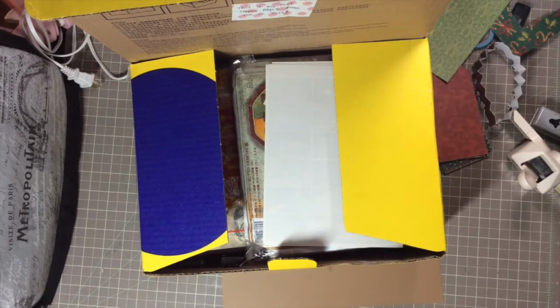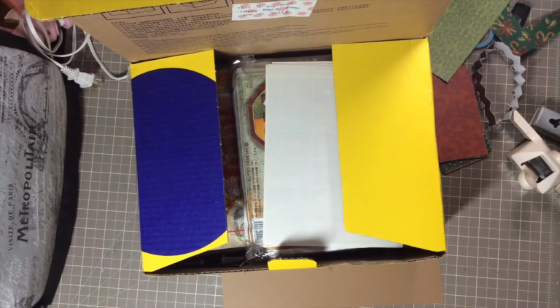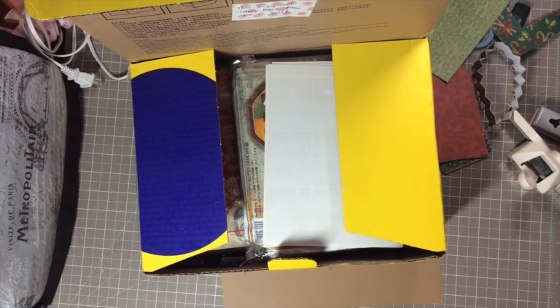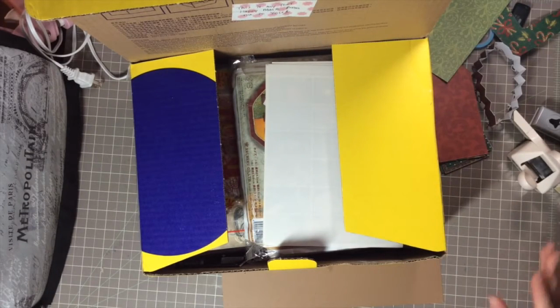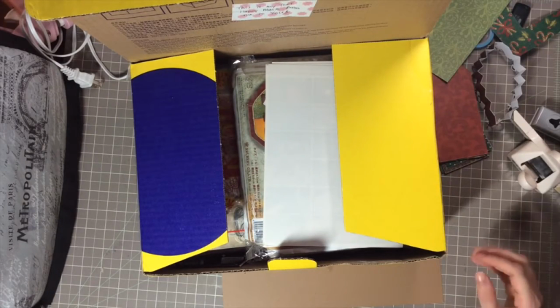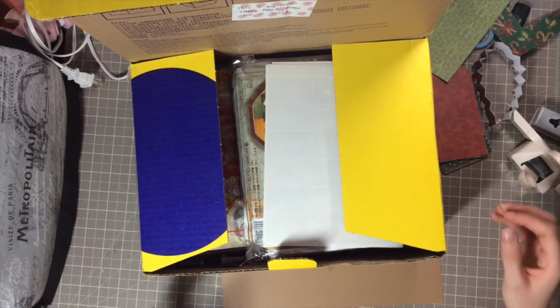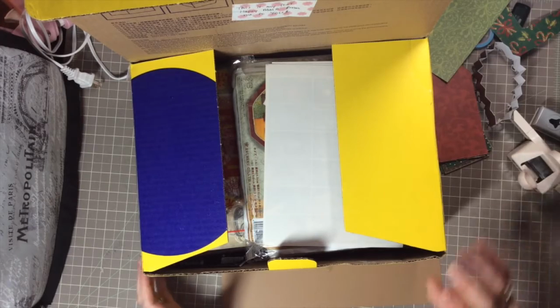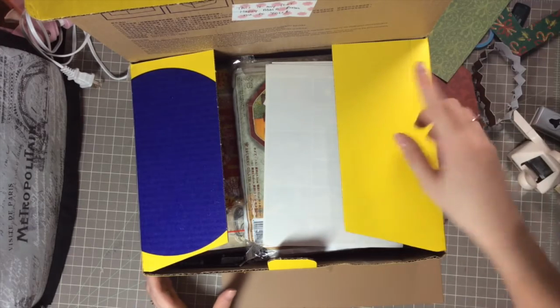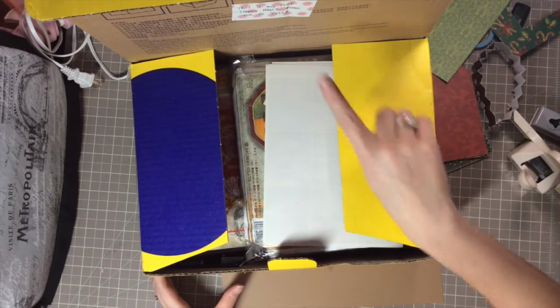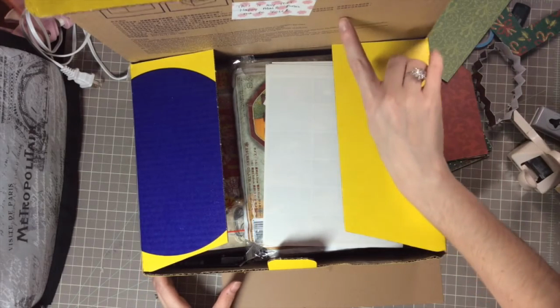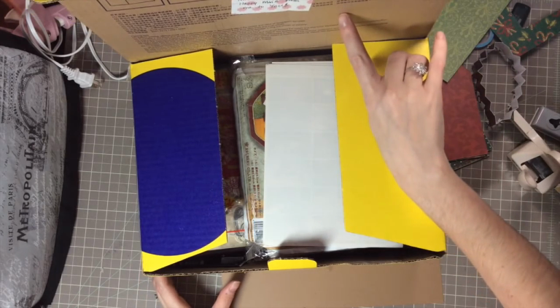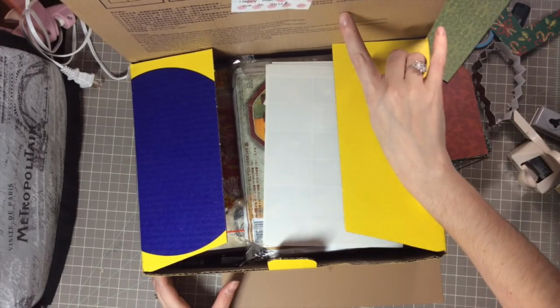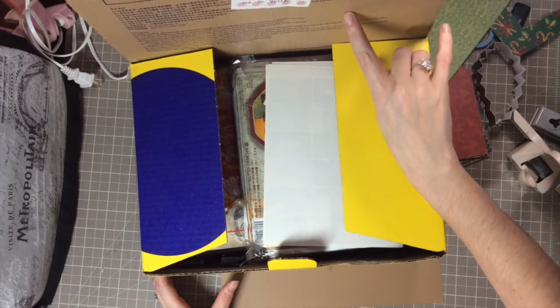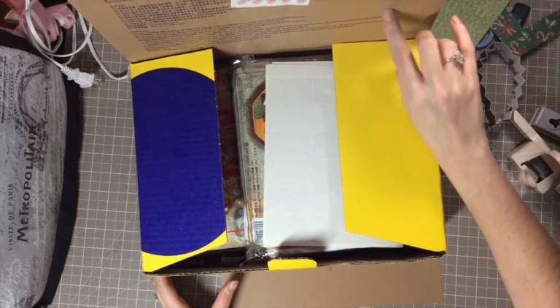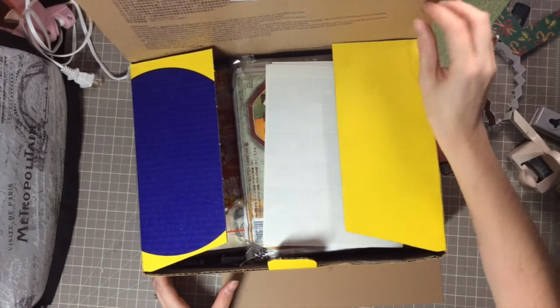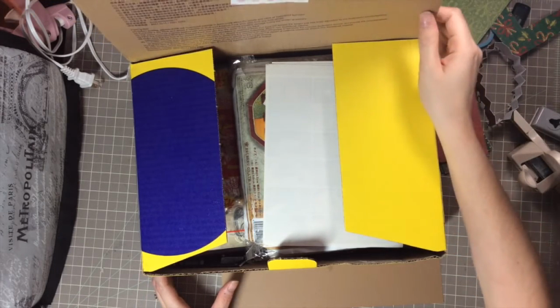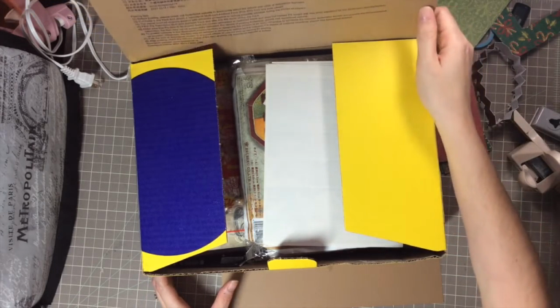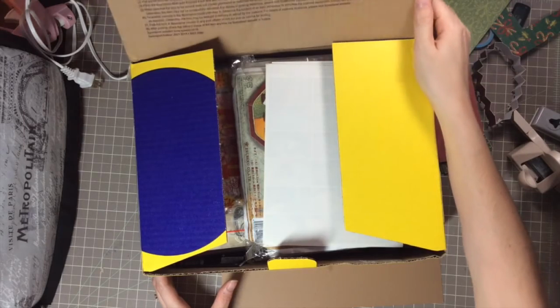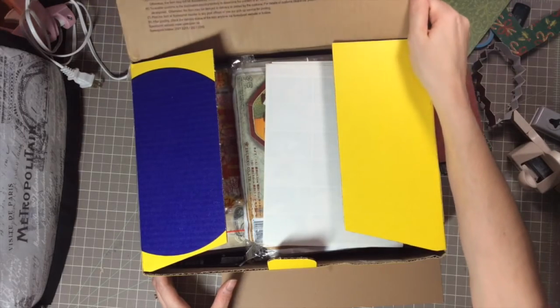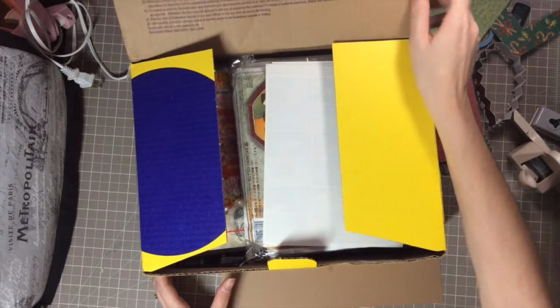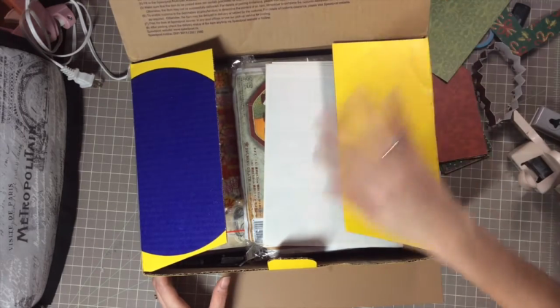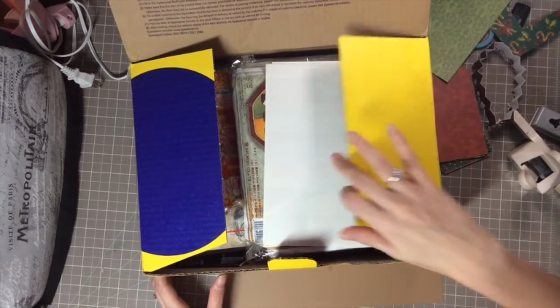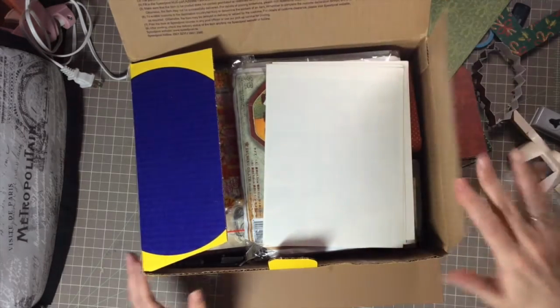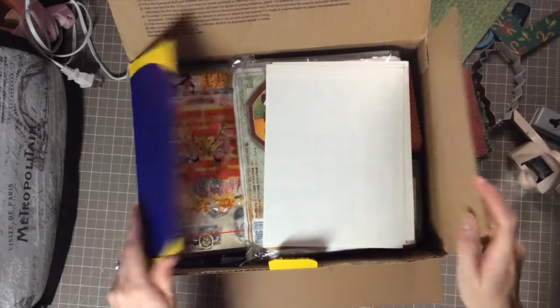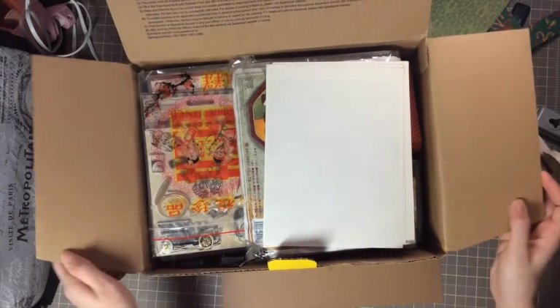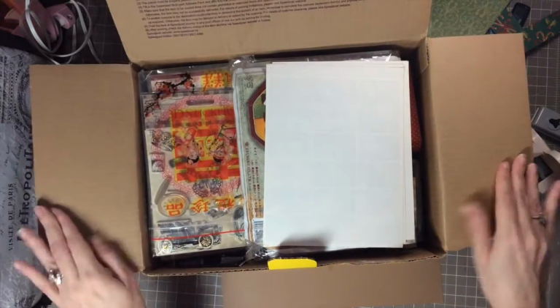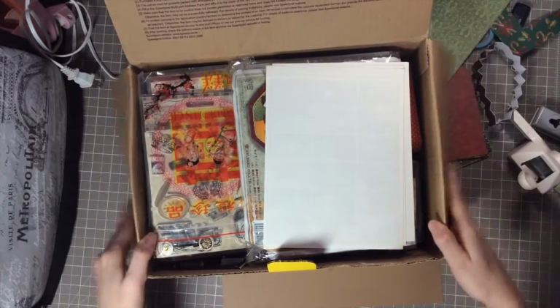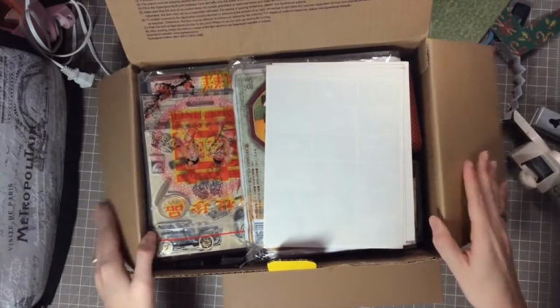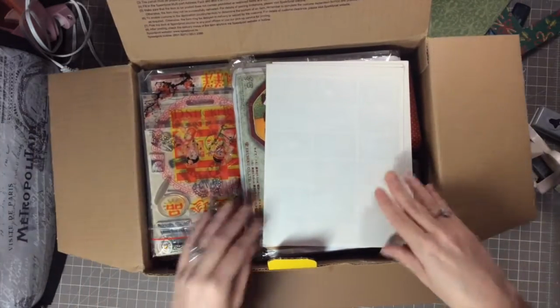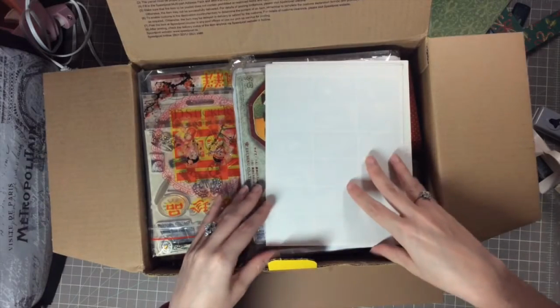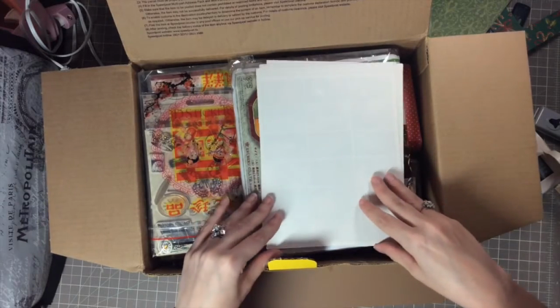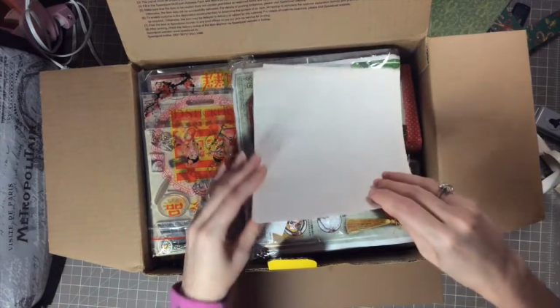Okay, so now it's open and the first thing — on the cover it says 'This is my first happy mail from me to you,' which is so sweet. Thank you! Let's see what we start off with.